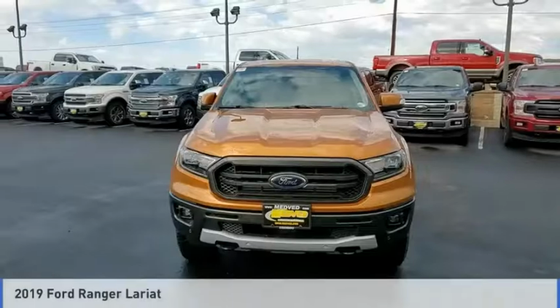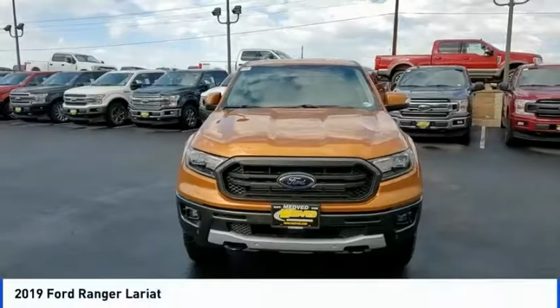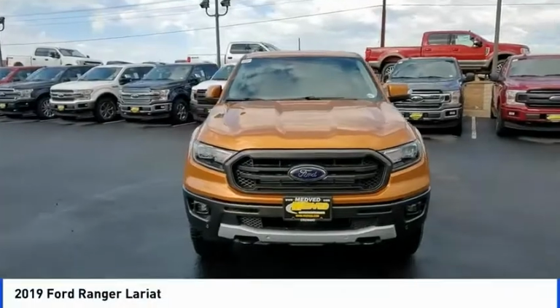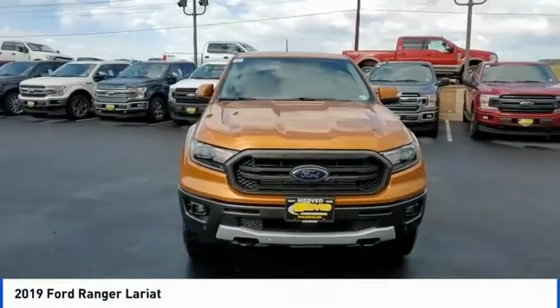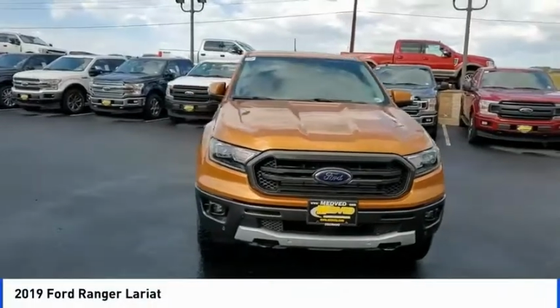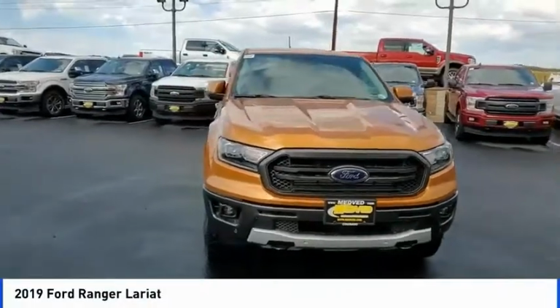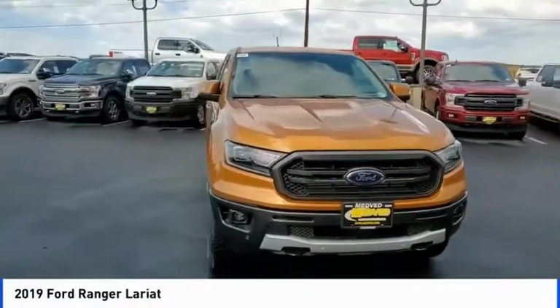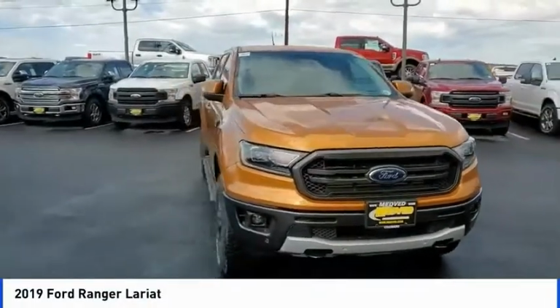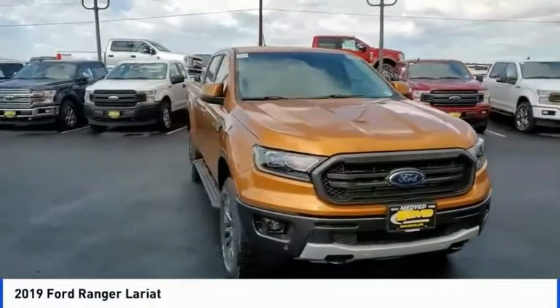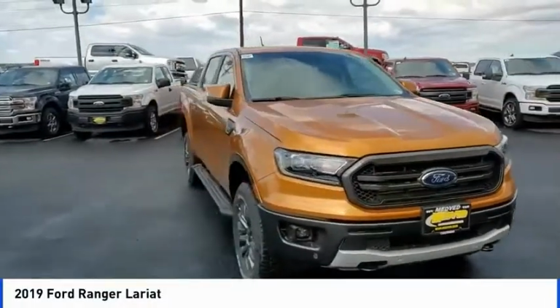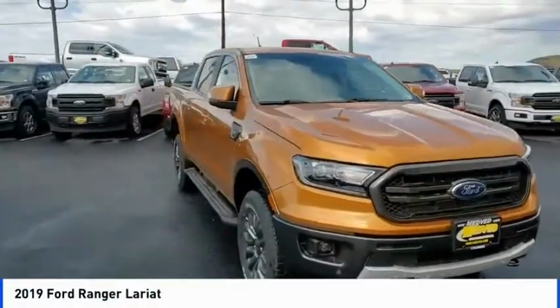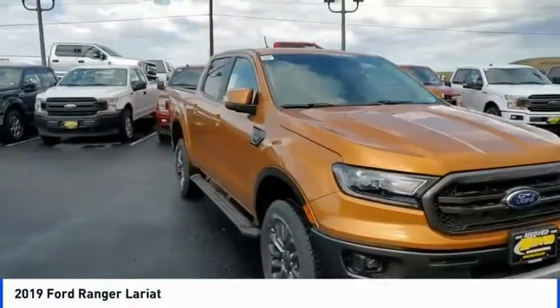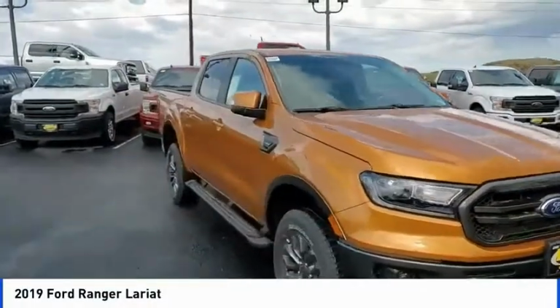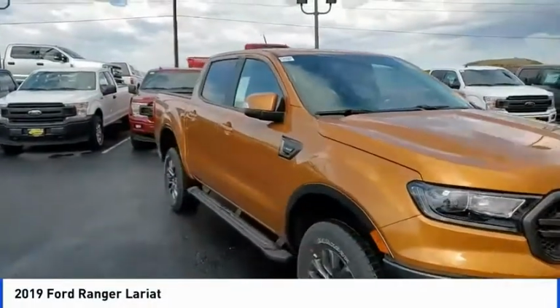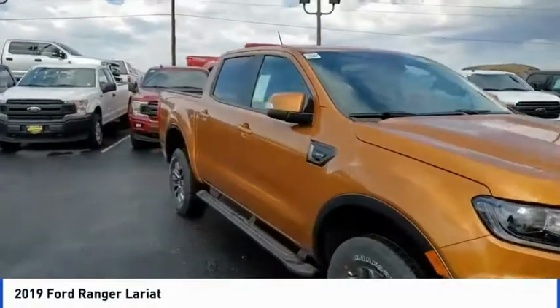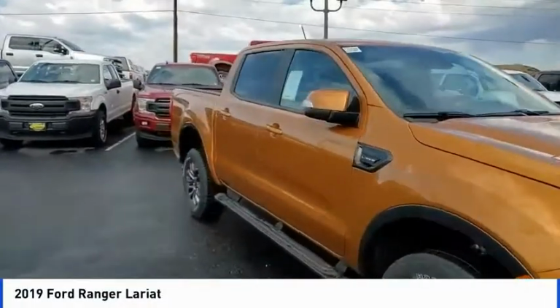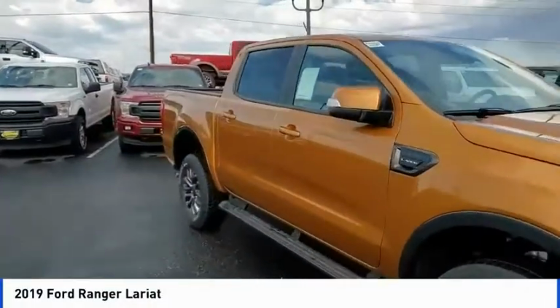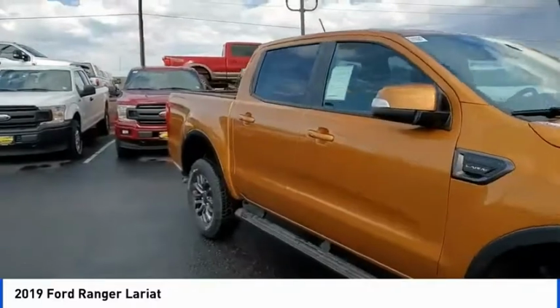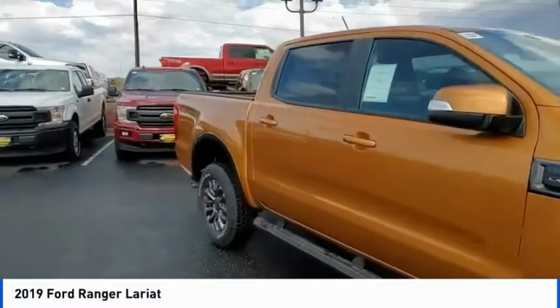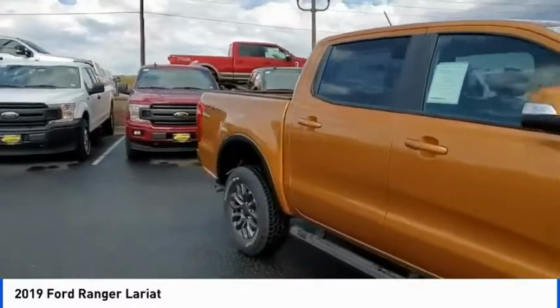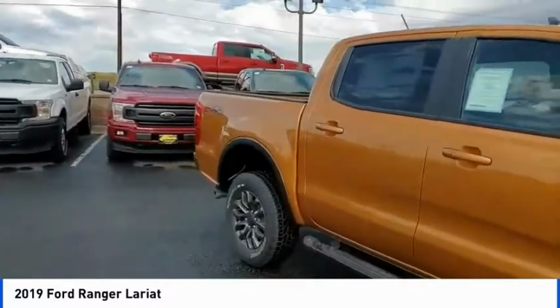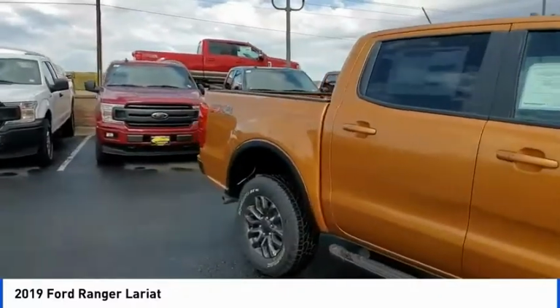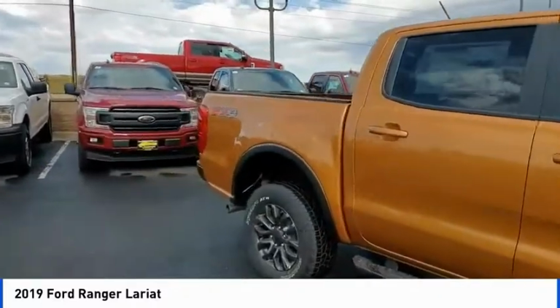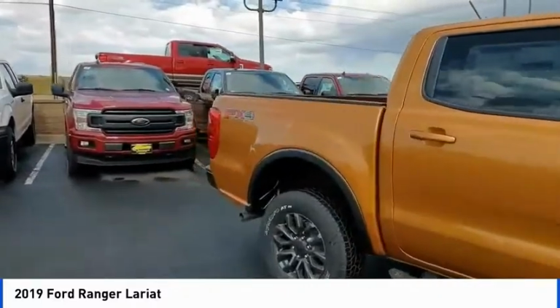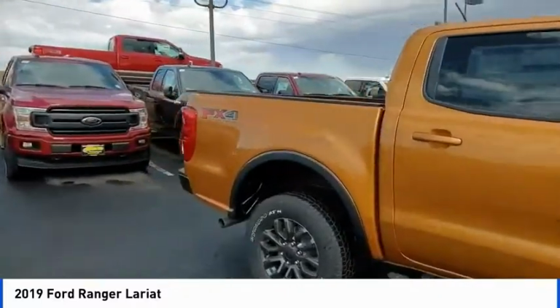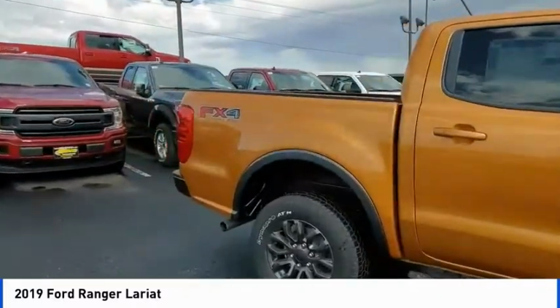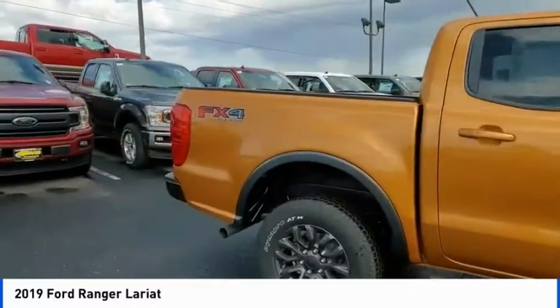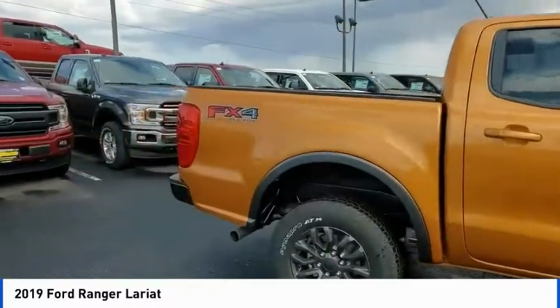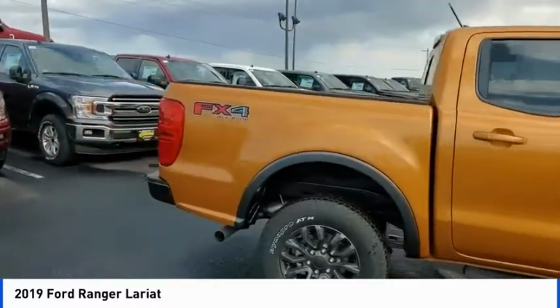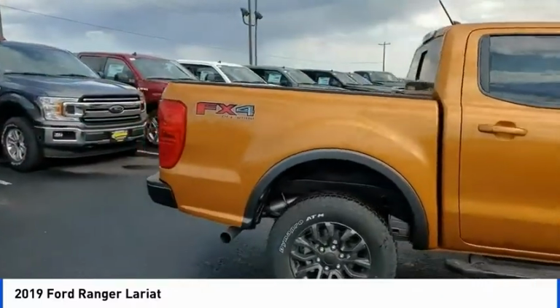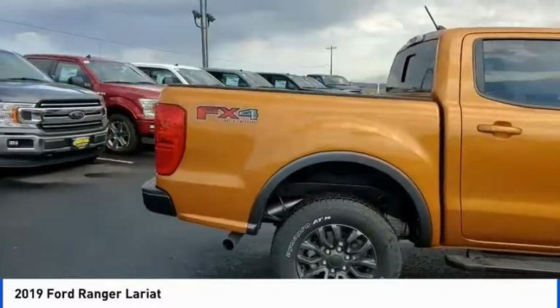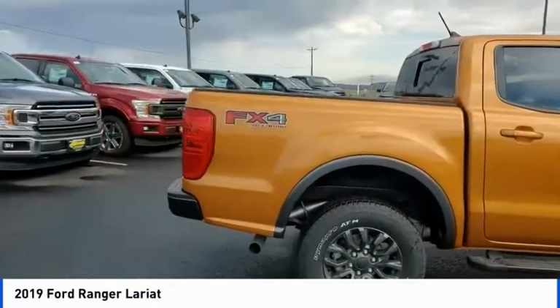We are pleased to show you the 2019 Ranger. Tough inside and out, Ranger proves its mettle. This vehicle has less than 100 miles.